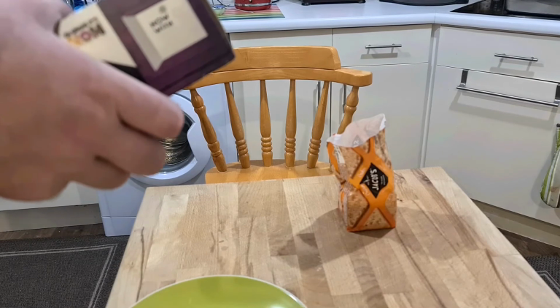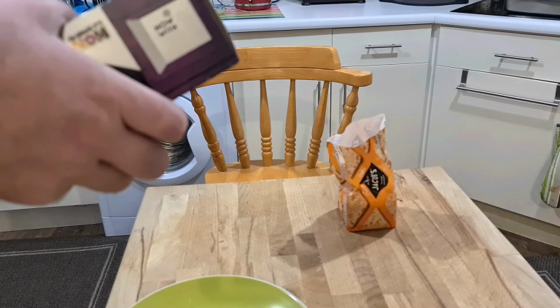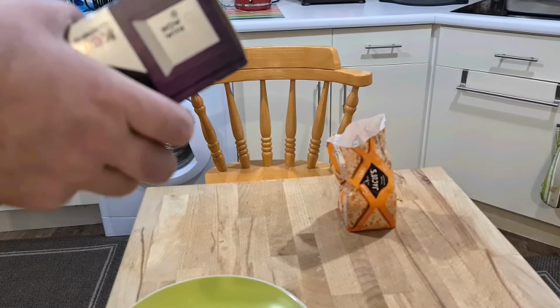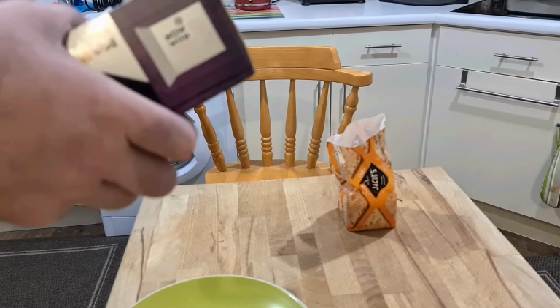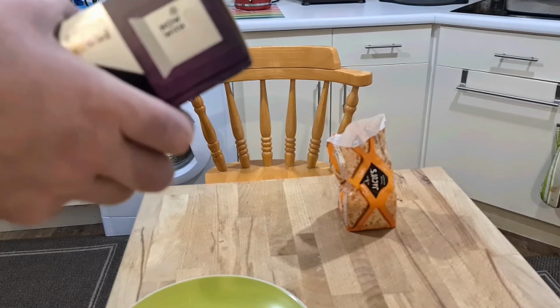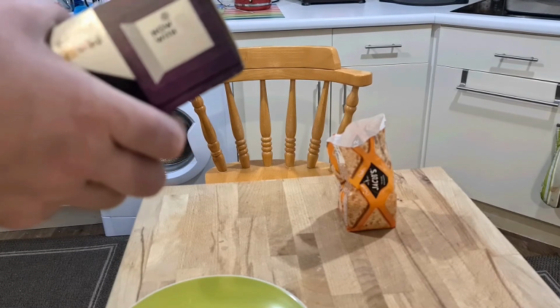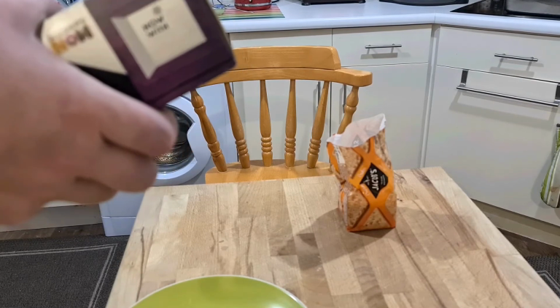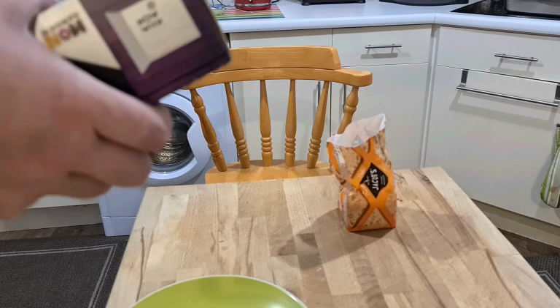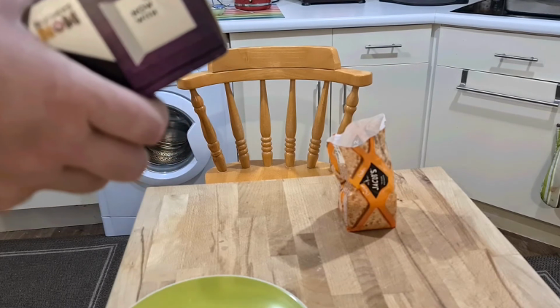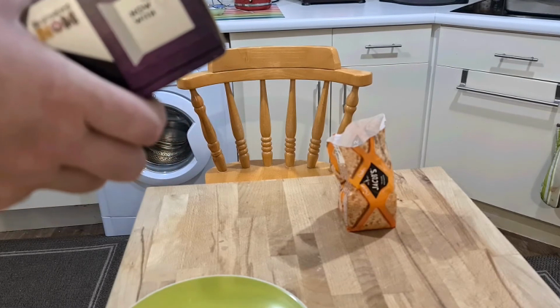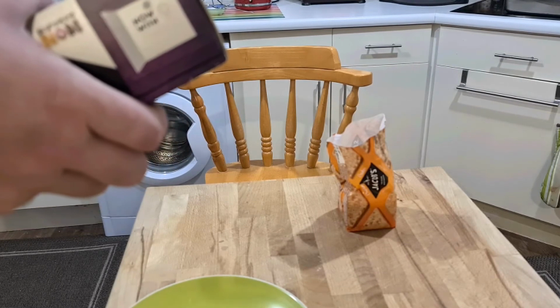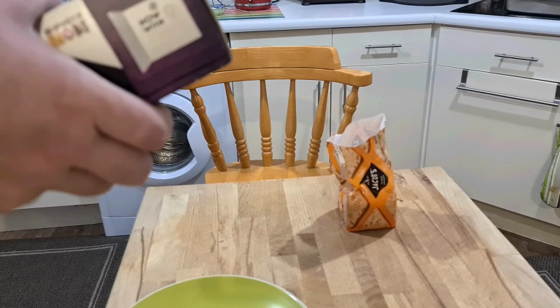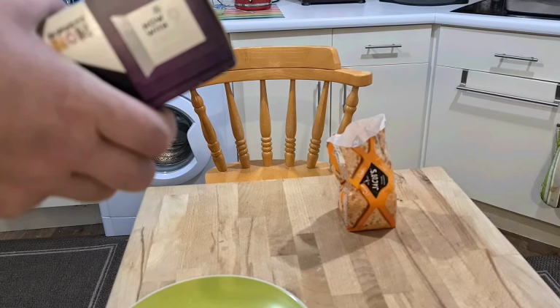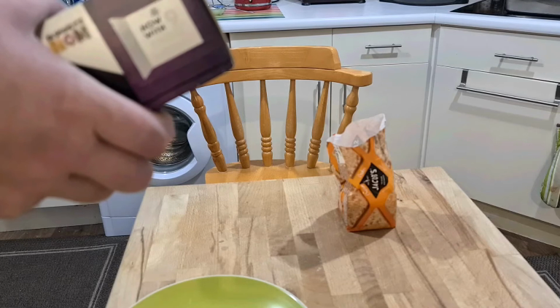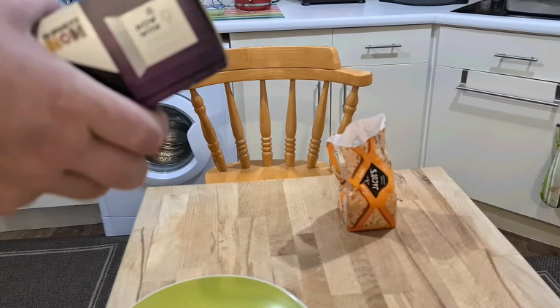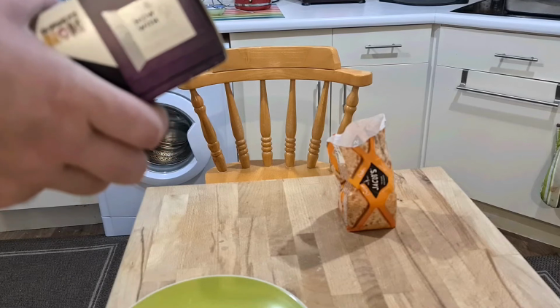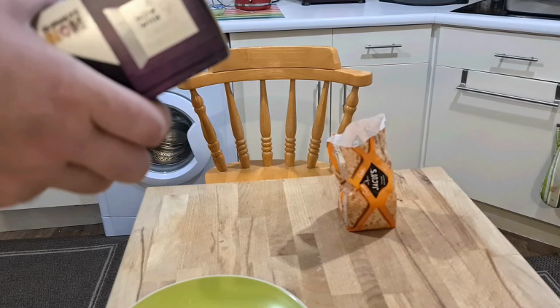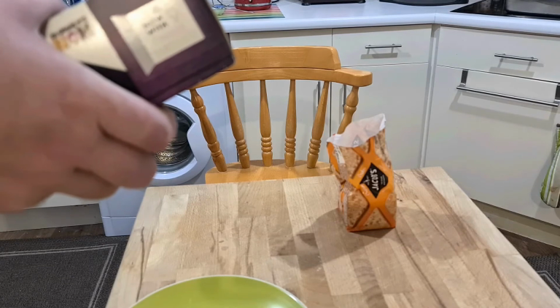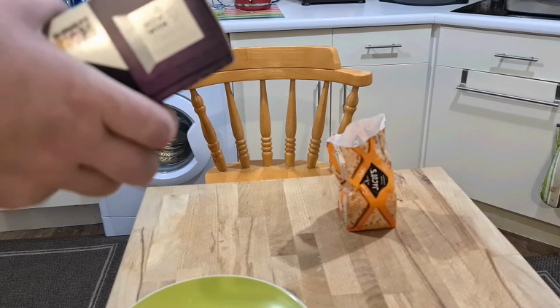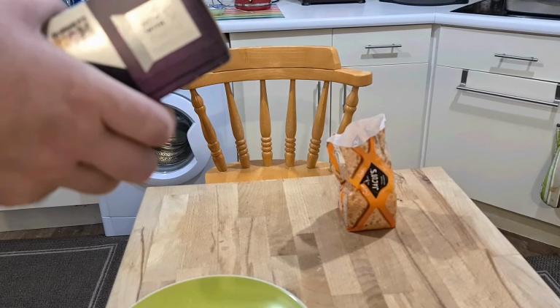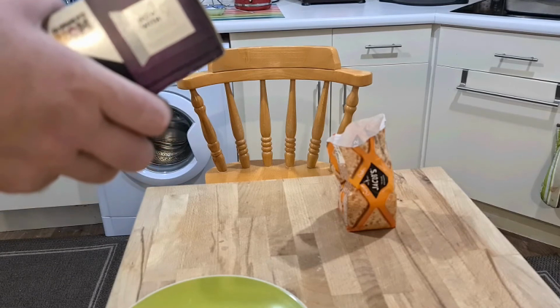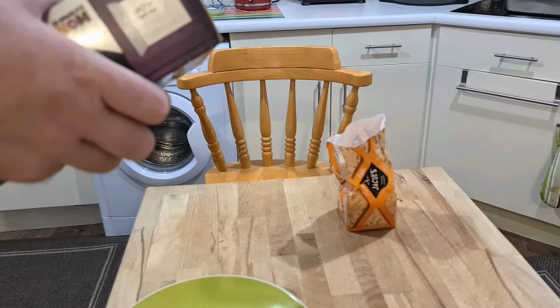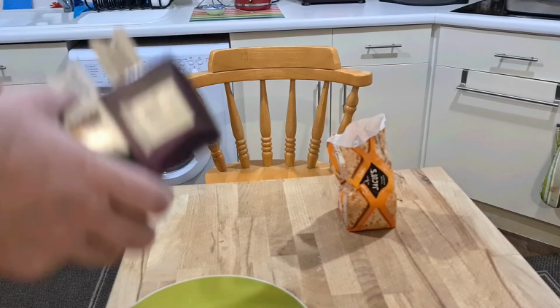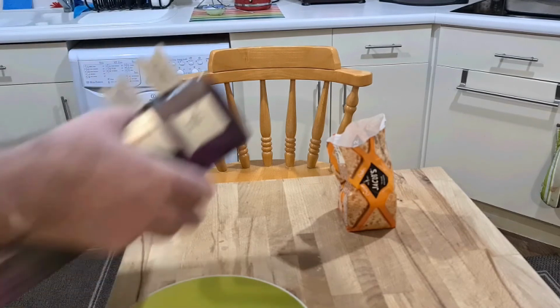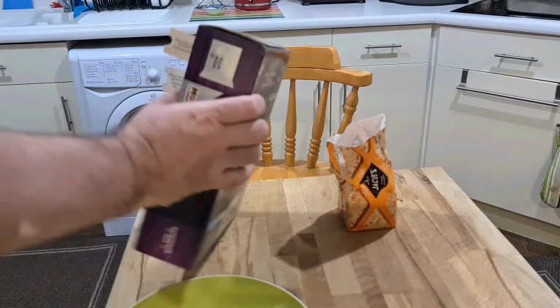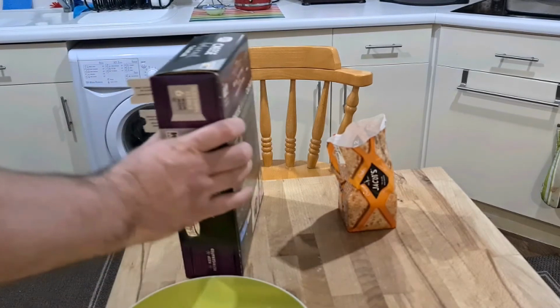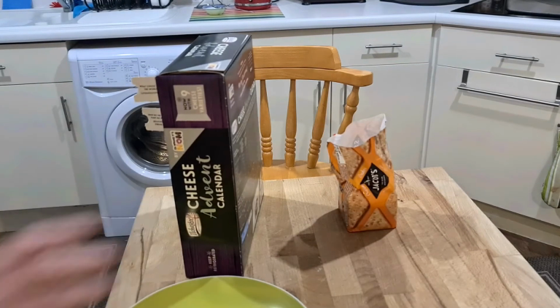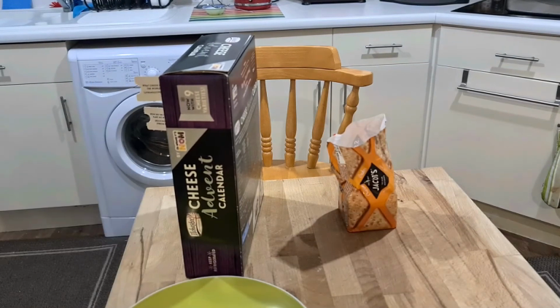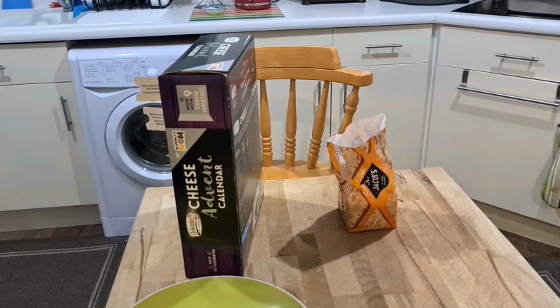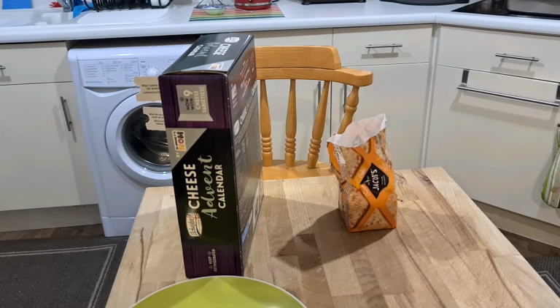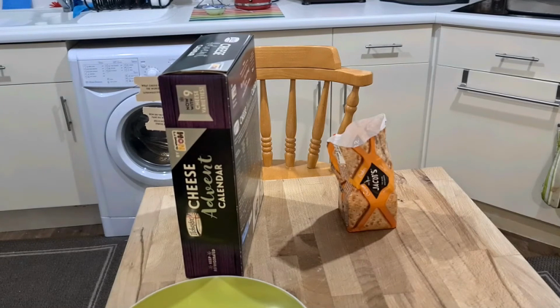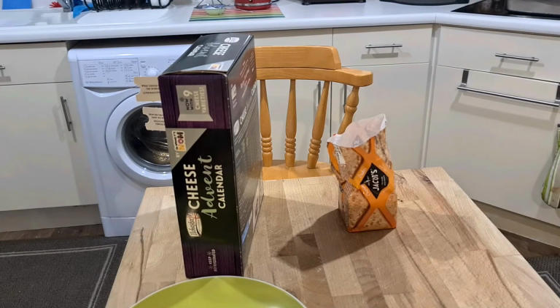There's a cracker joke here. How did the cheese paint his wife? He double glossed her. Oh god, that's really bad. Puns are the lowest form of wit, I'm afraid.